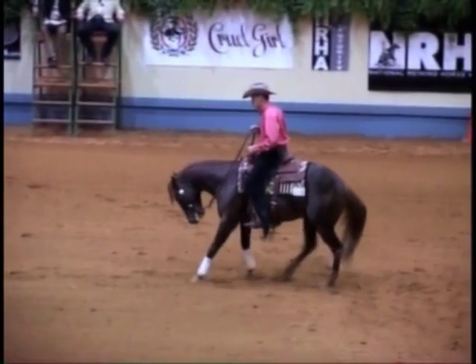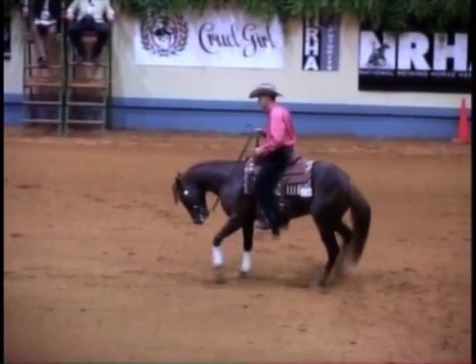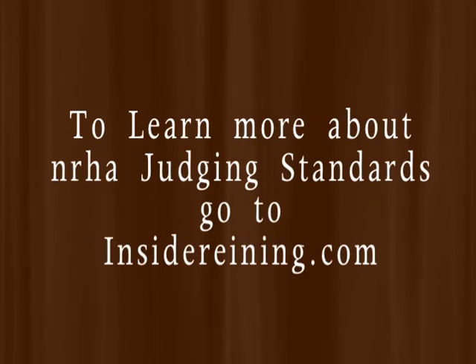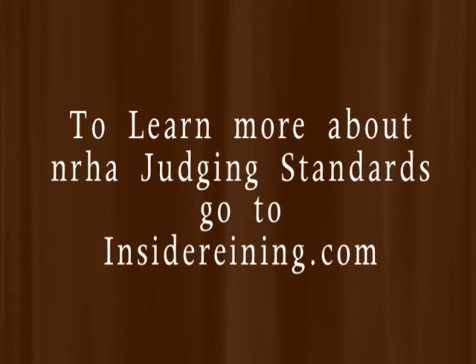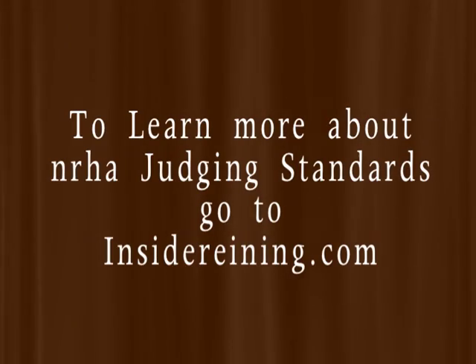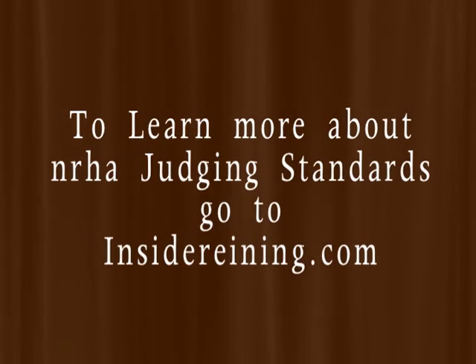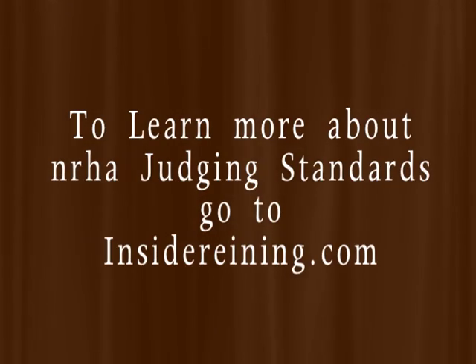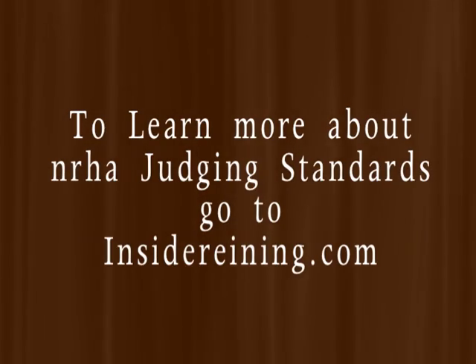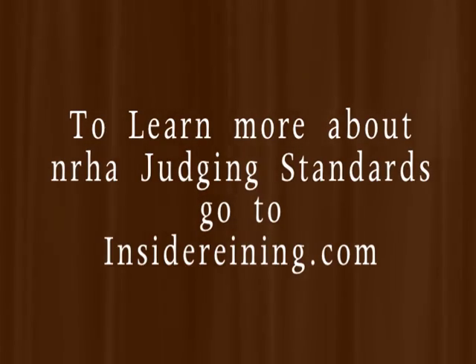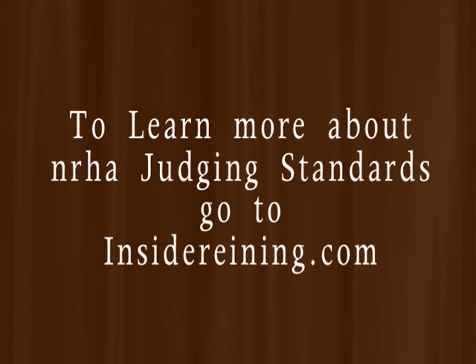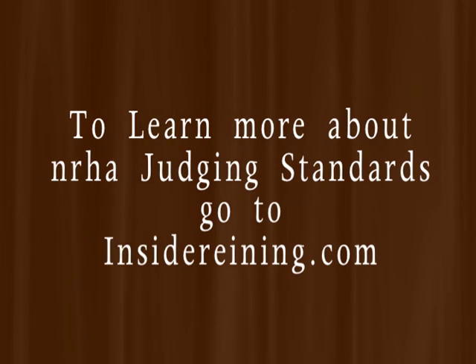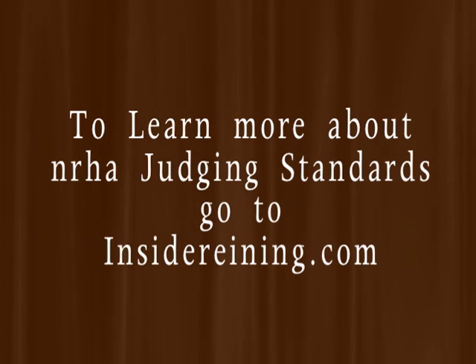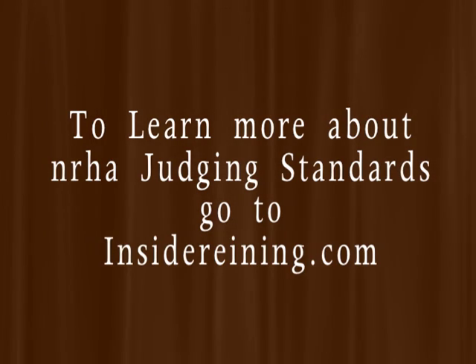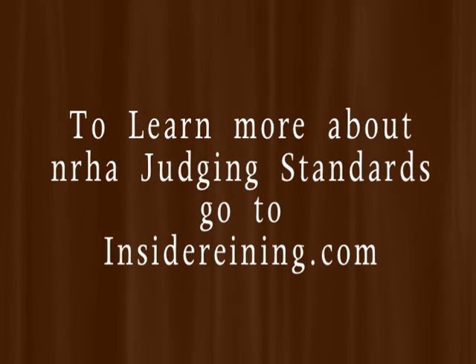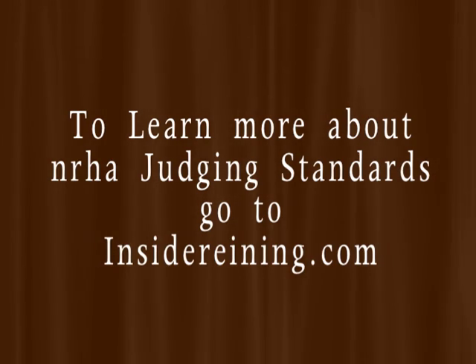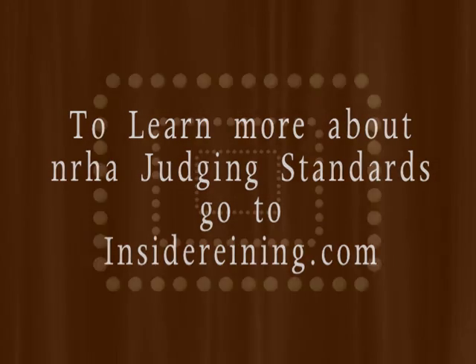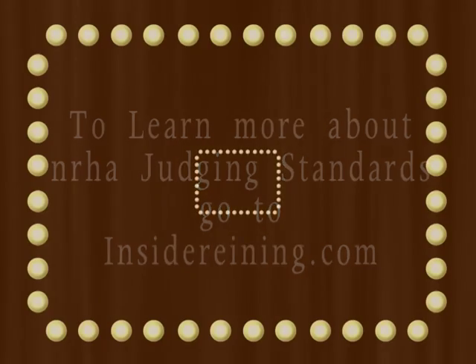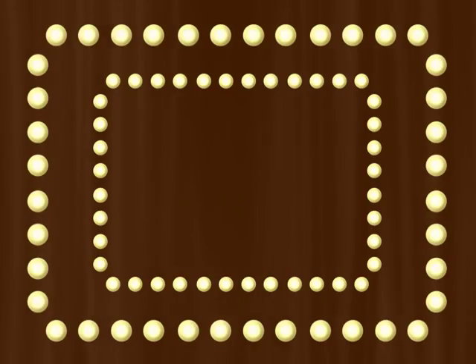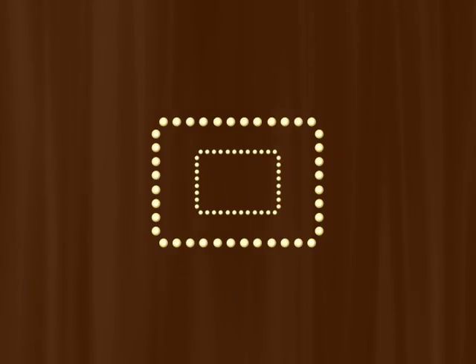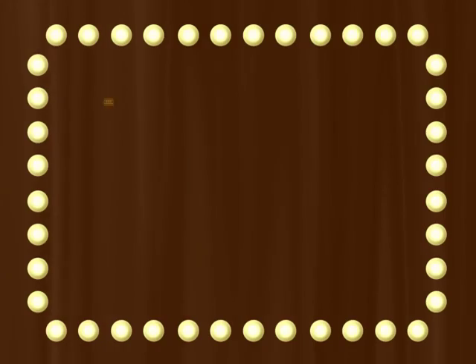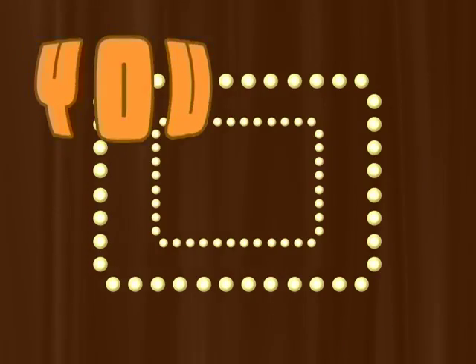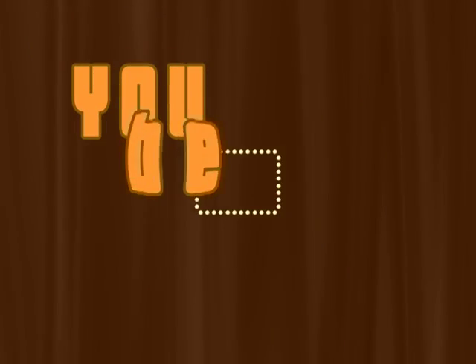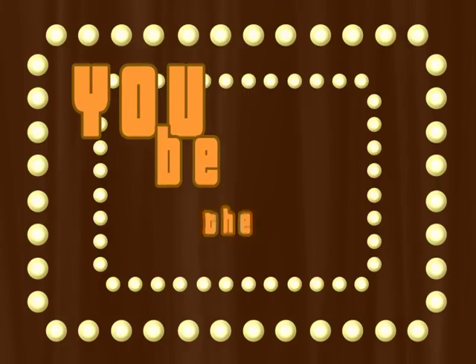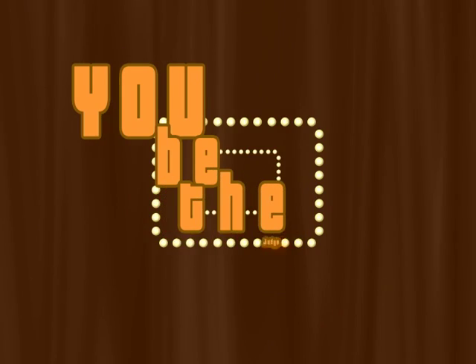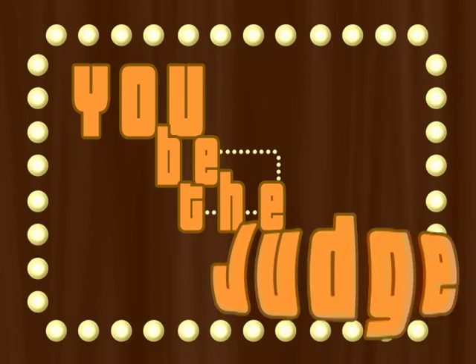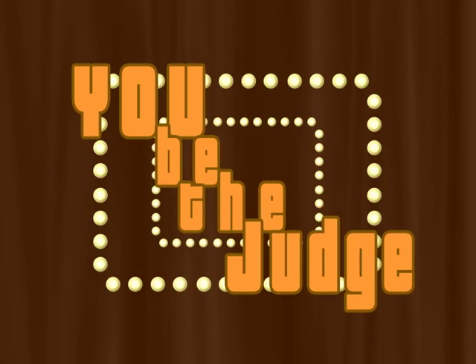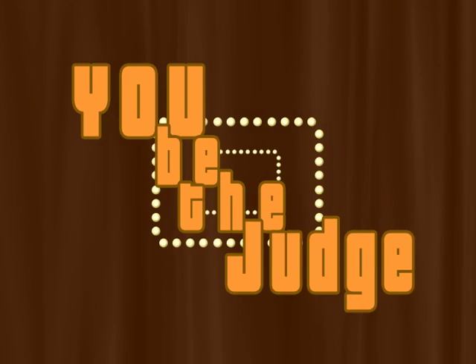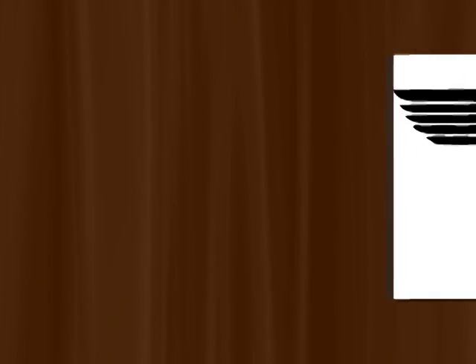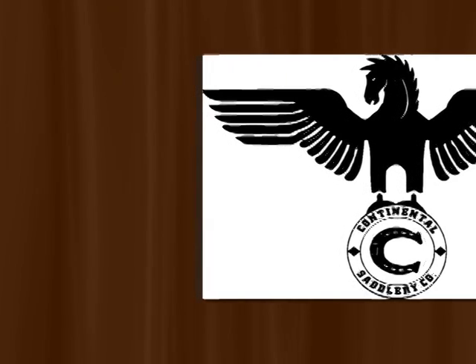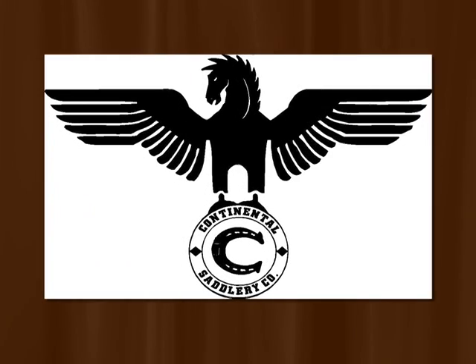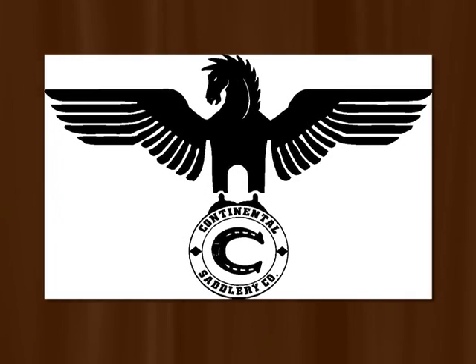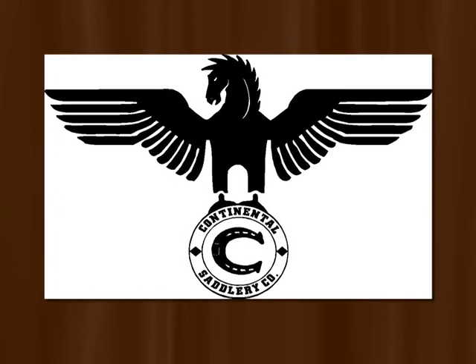To learn more about NRHA judging standards, go to InsideRaining.com. Thanks for playing You Be The Judge! Sponsored by Continental Saddlery.